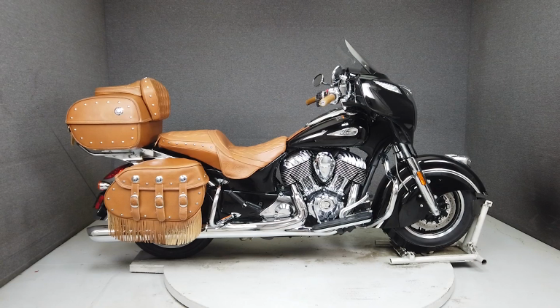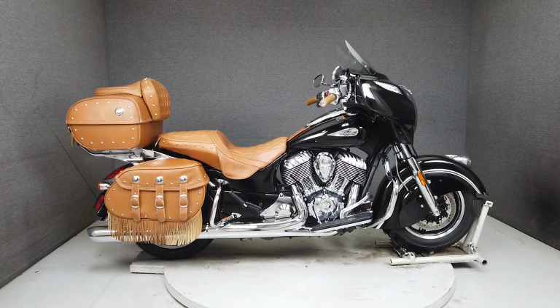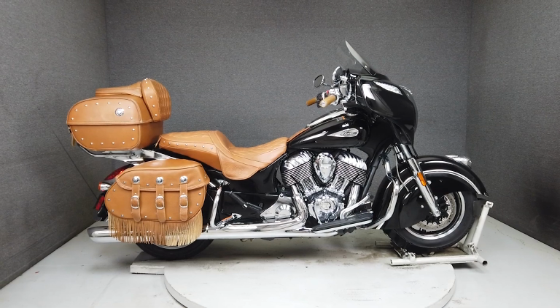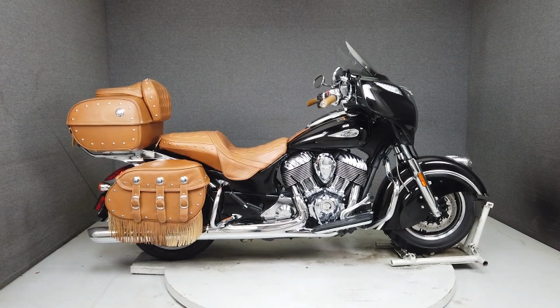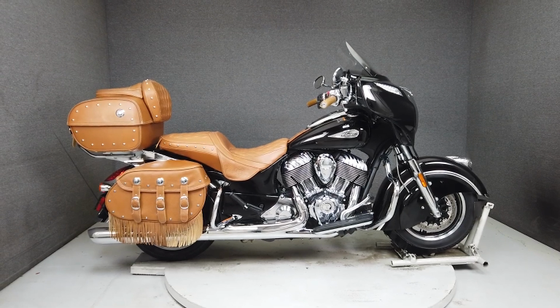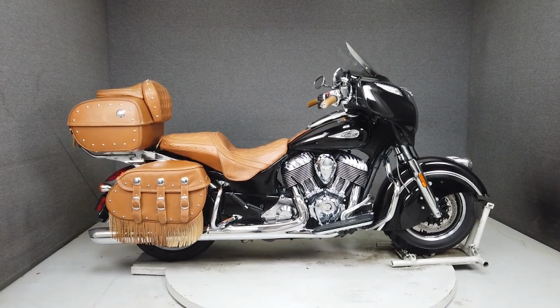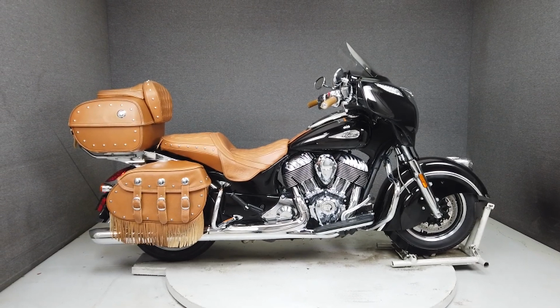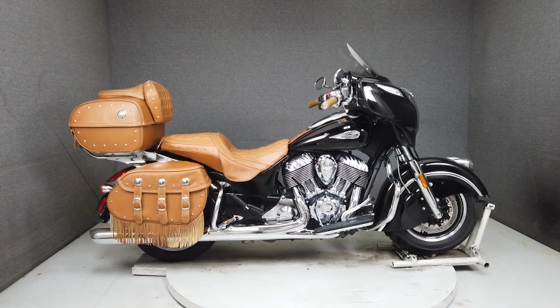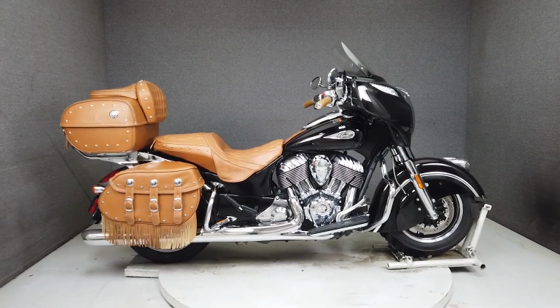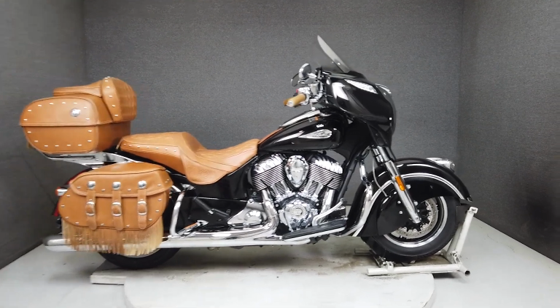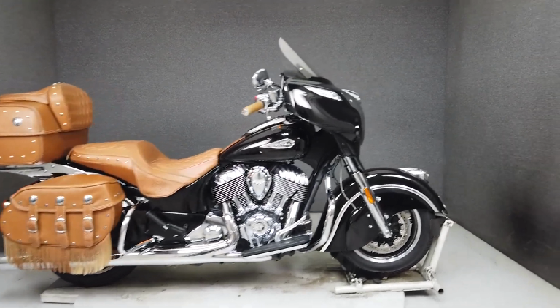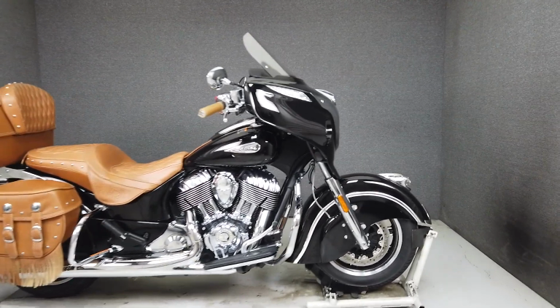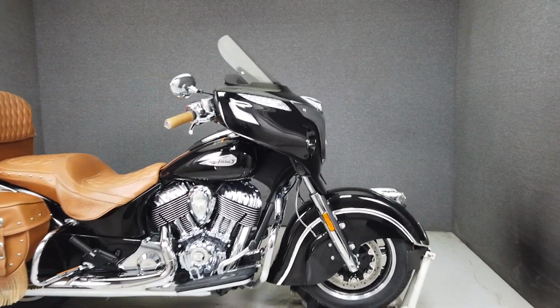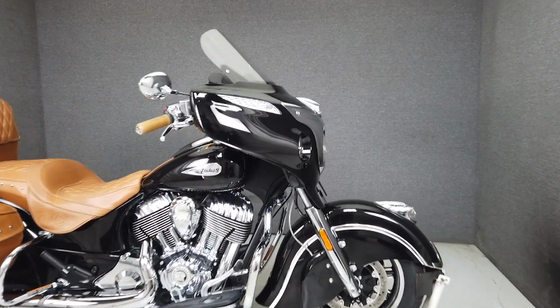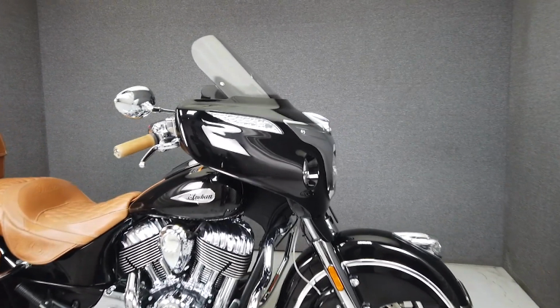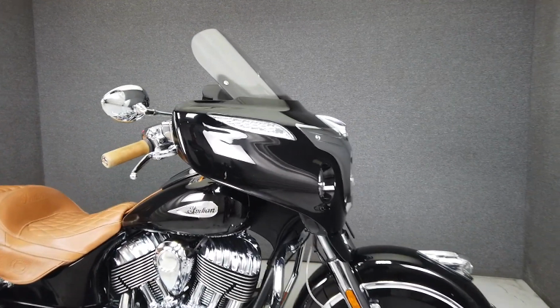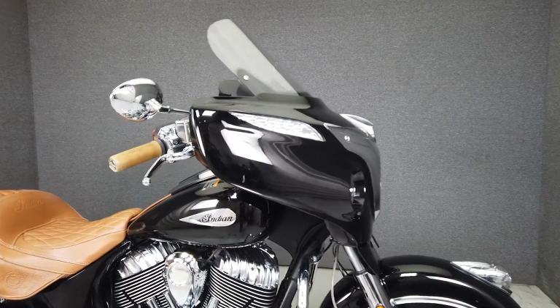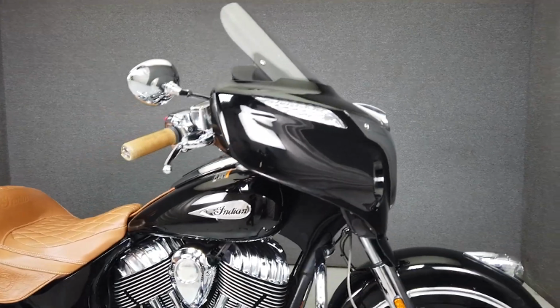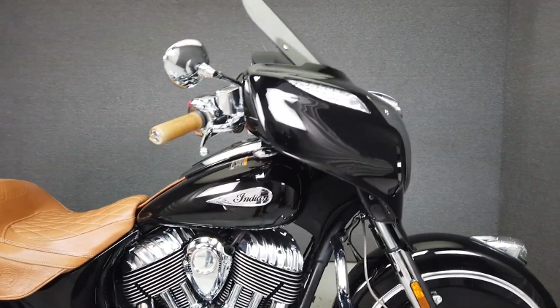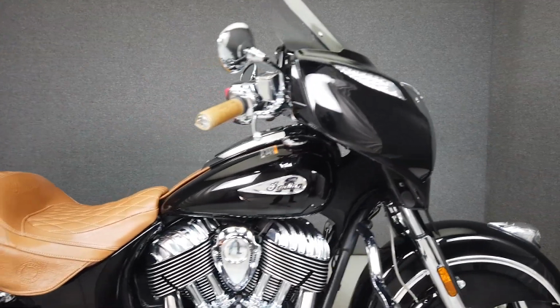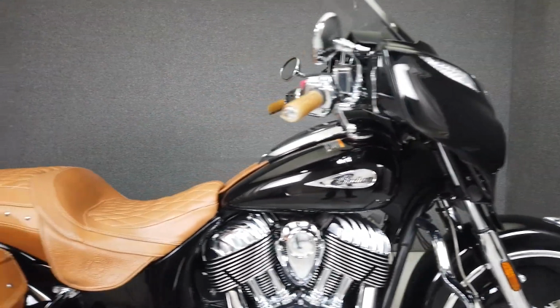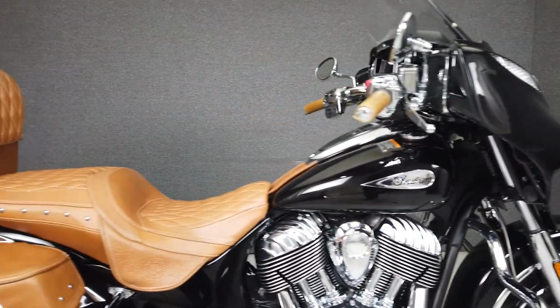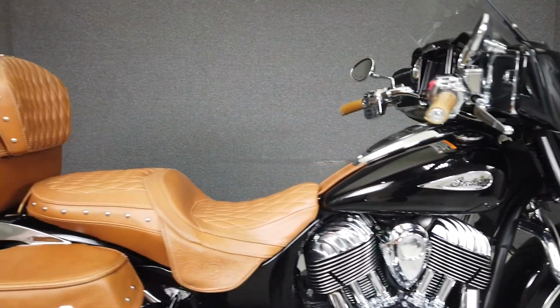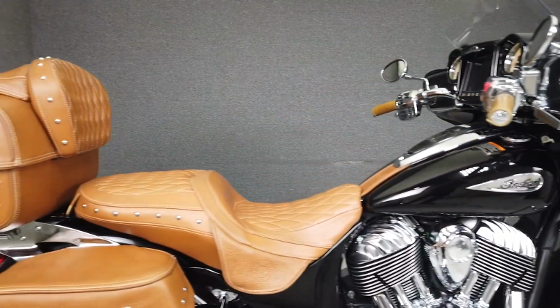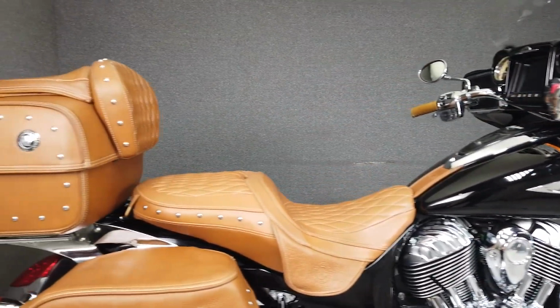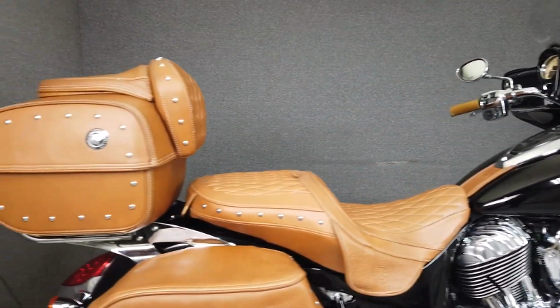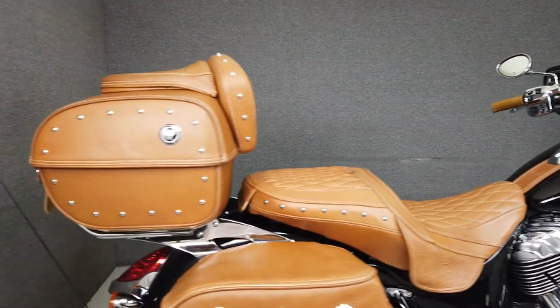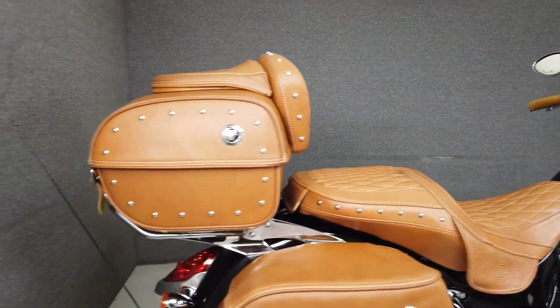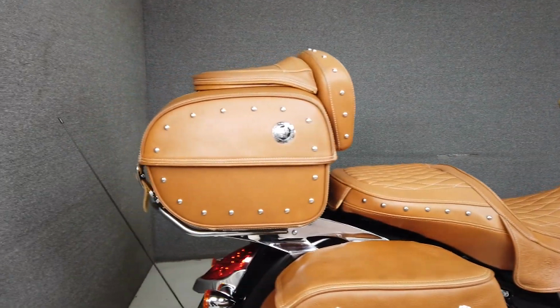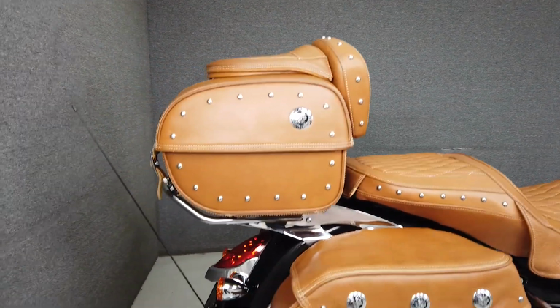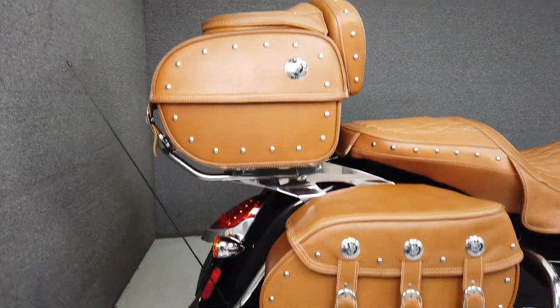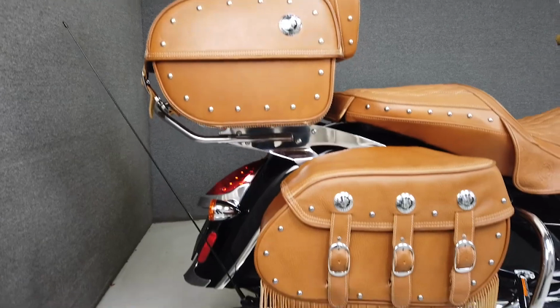From the factory, this bike comes equipped with a multifunction two-speaker stereo system, cruise control, anti-lock brakes, an onboard computer, heated grips, heated seats, and an electronically adjustable windshield.